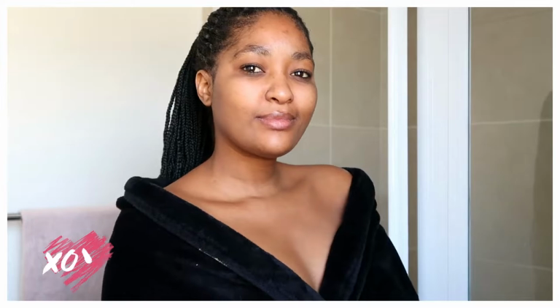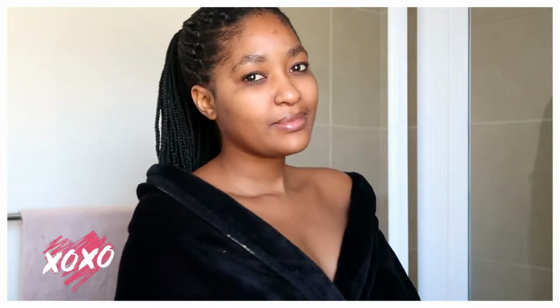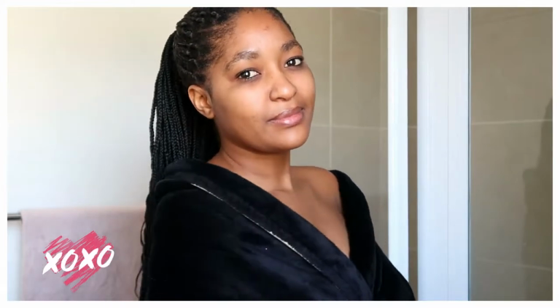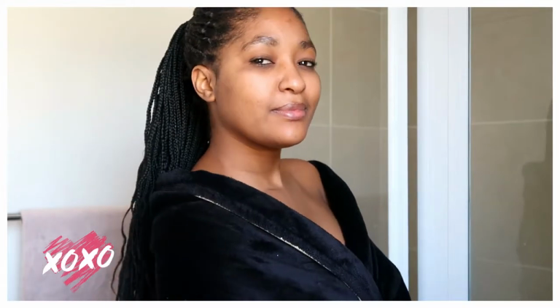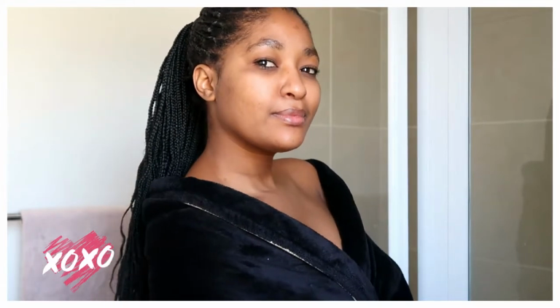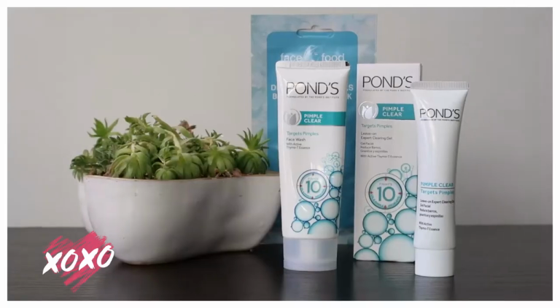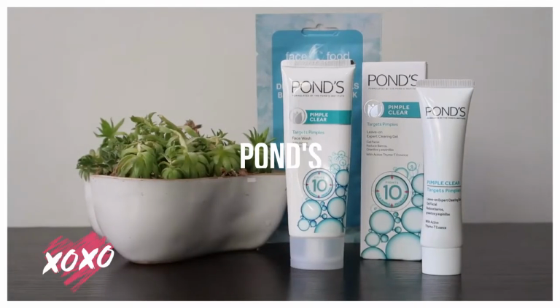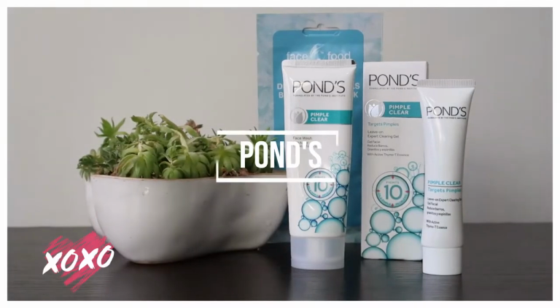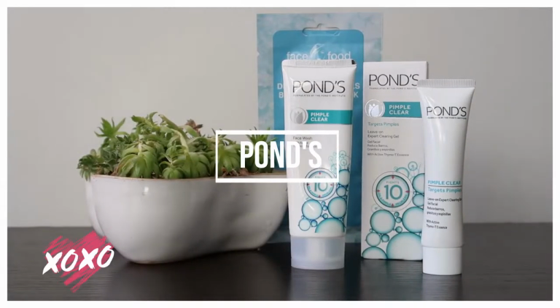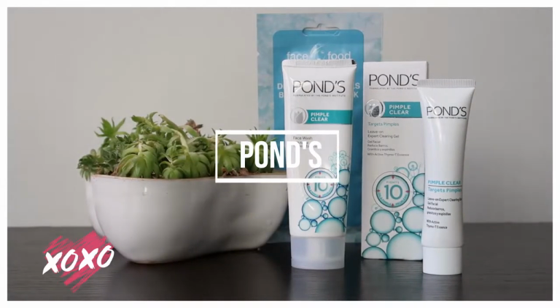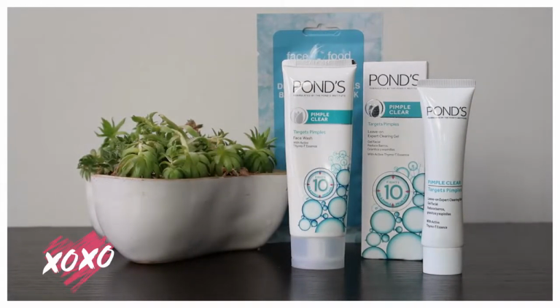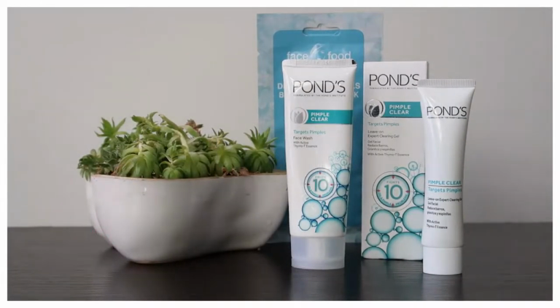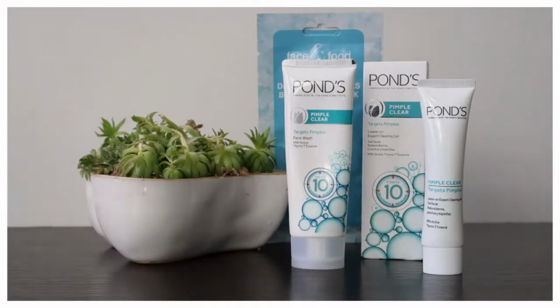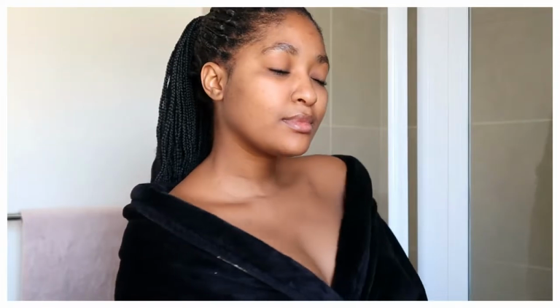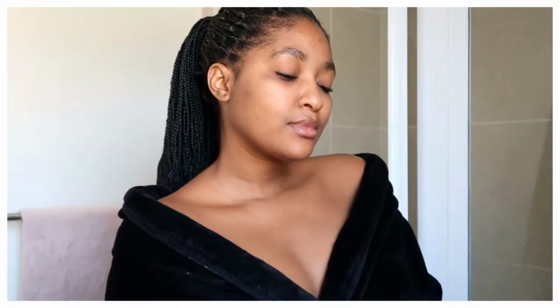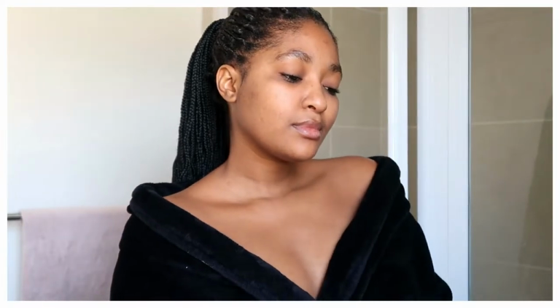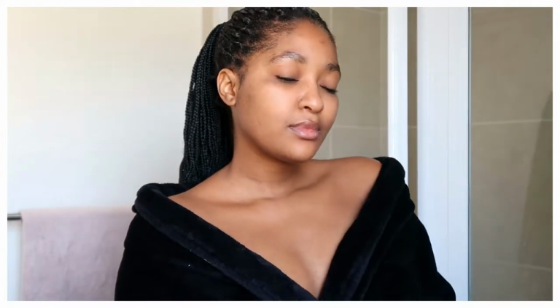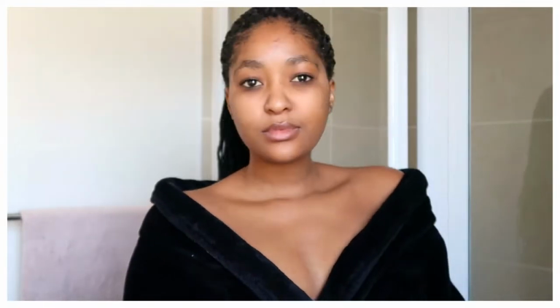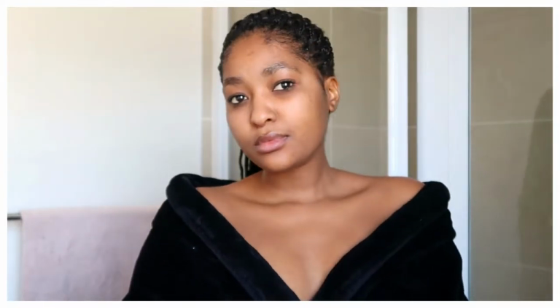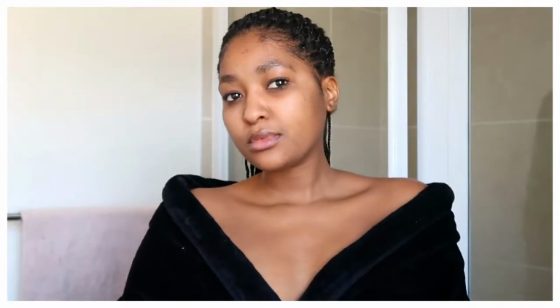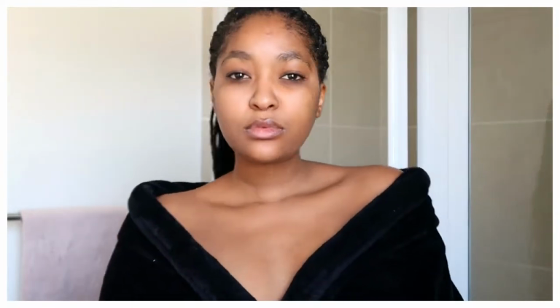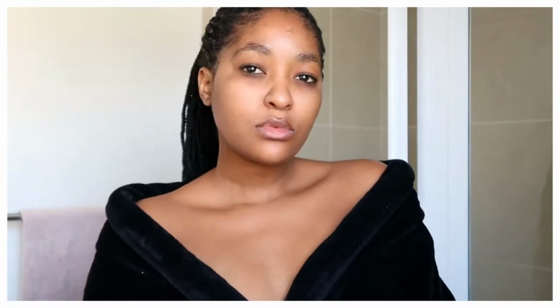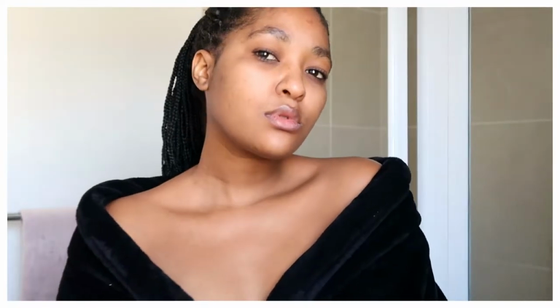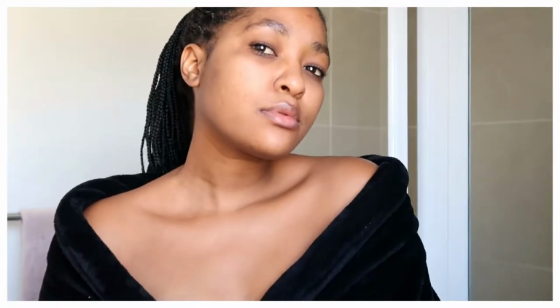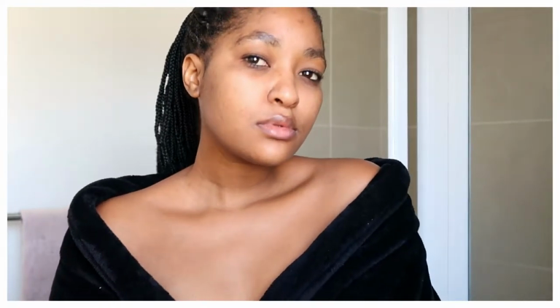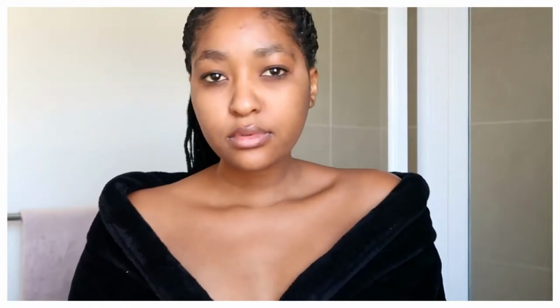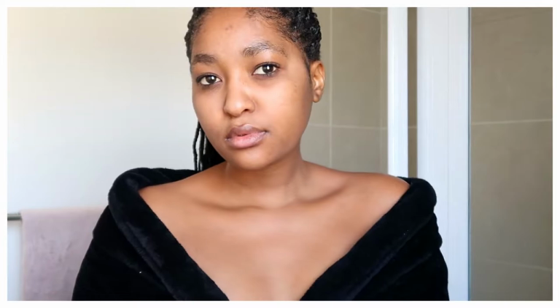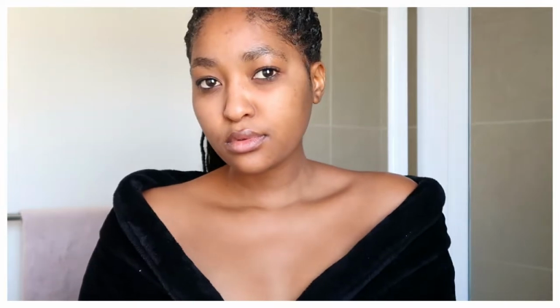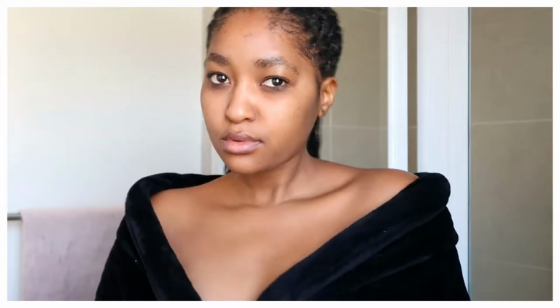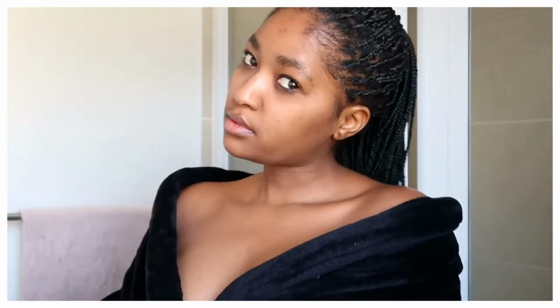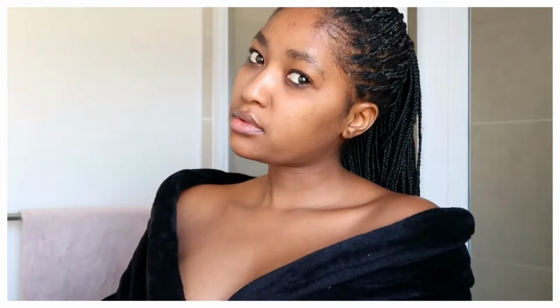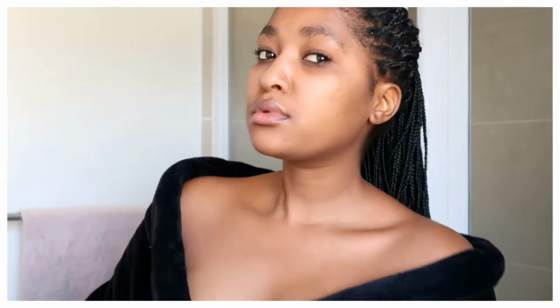I'll be doing this skin routine with some products from Ponds. I've been using this pimple care range for quite some time now and I must say that I'm actually quite impressed.